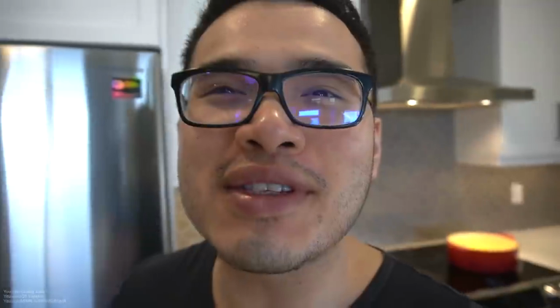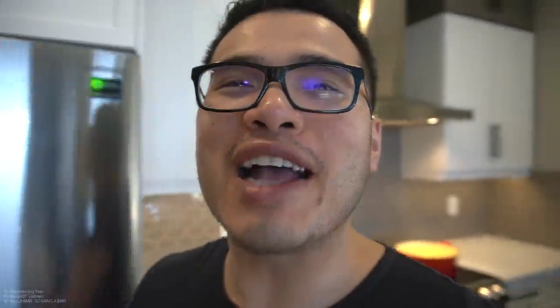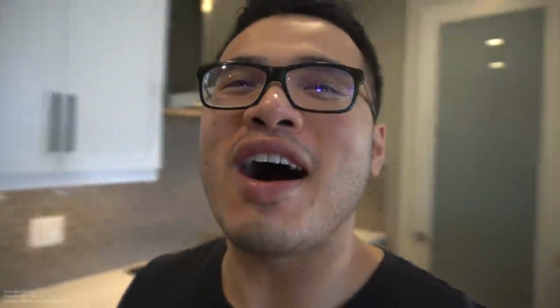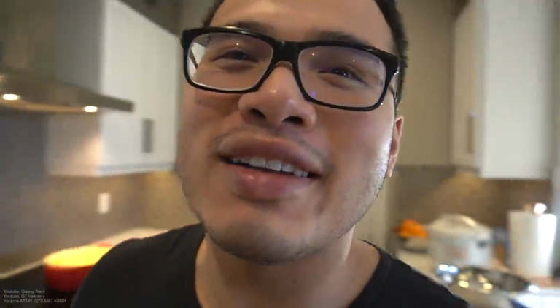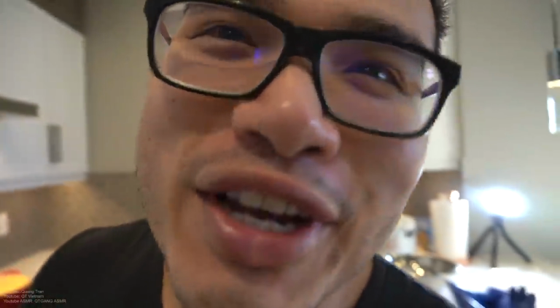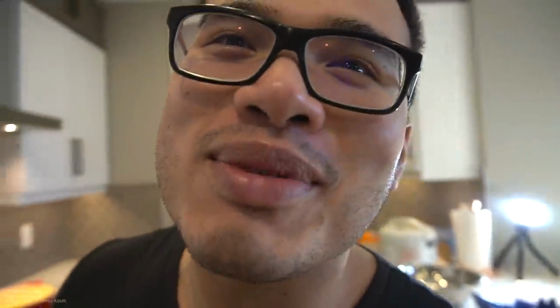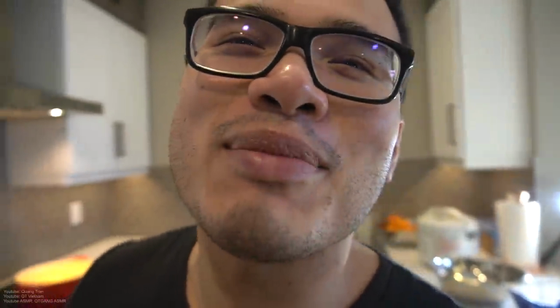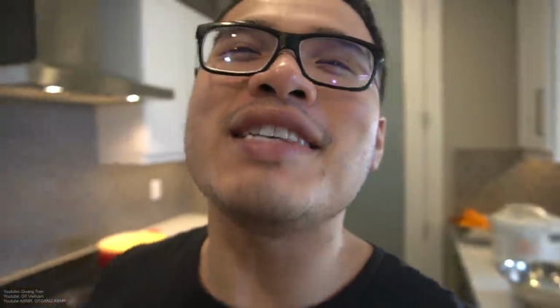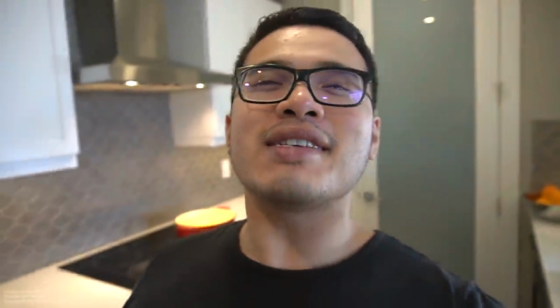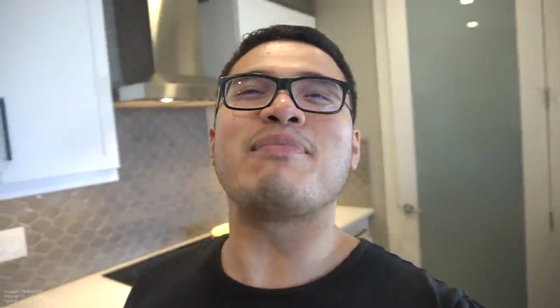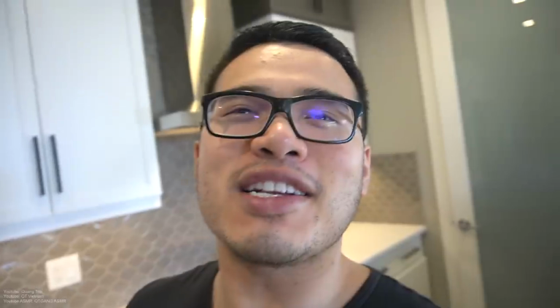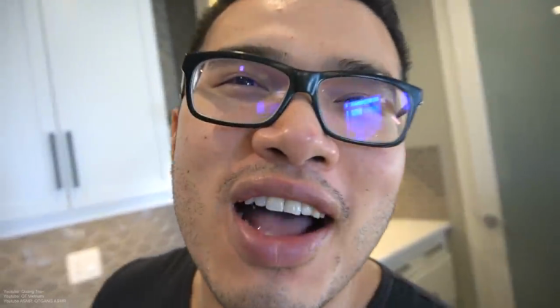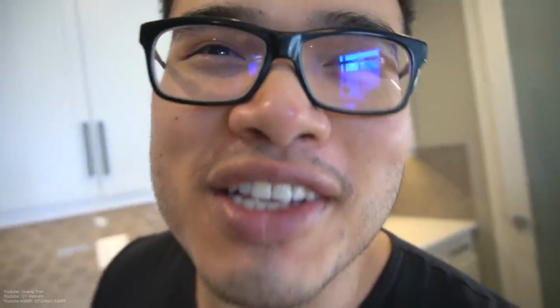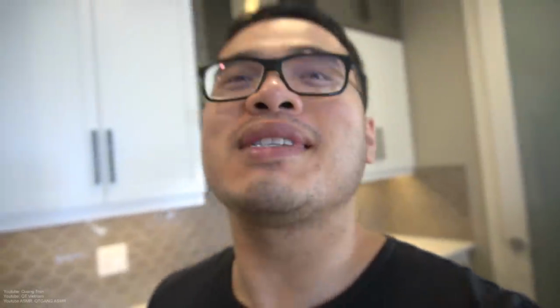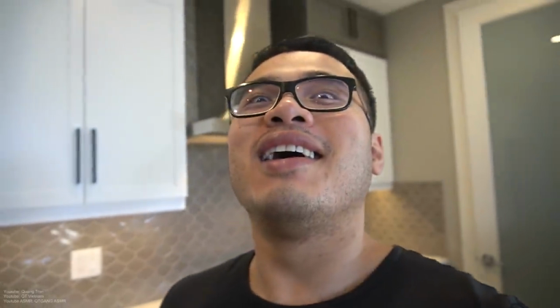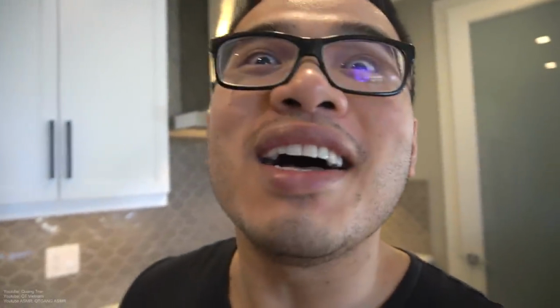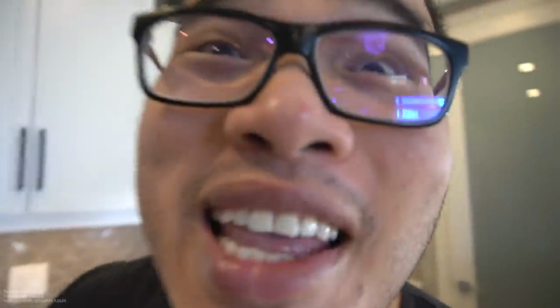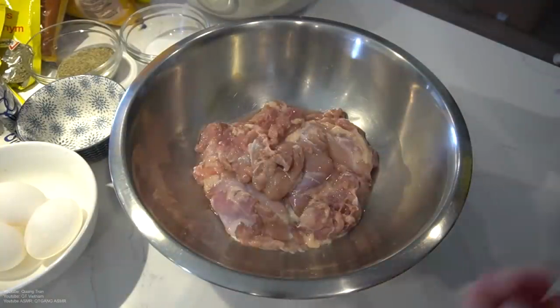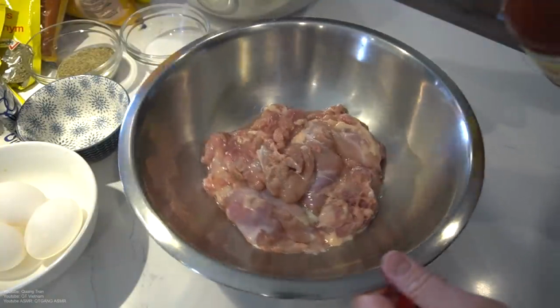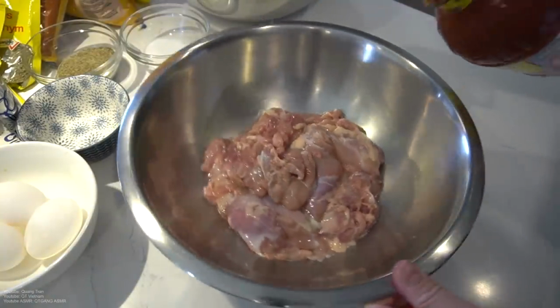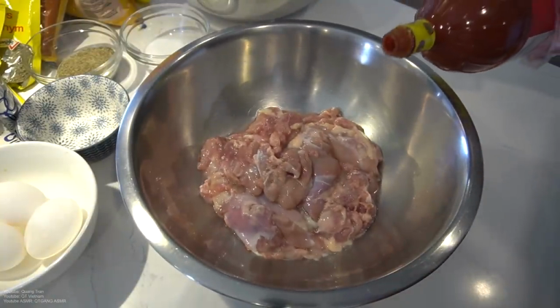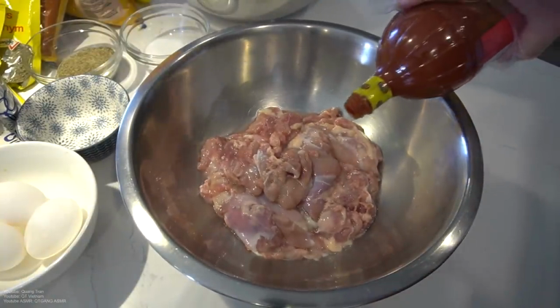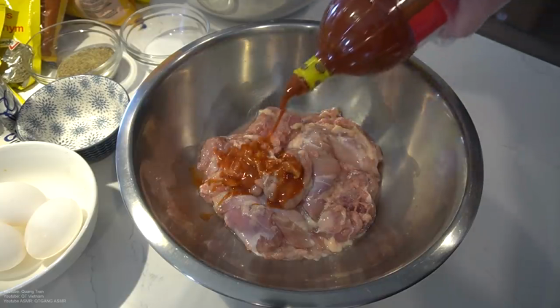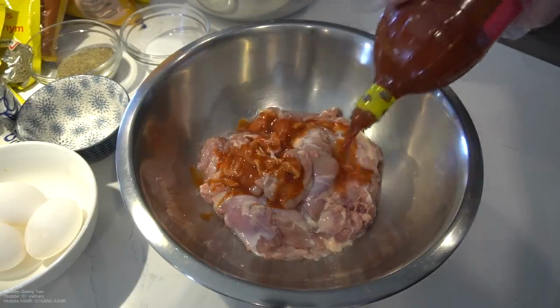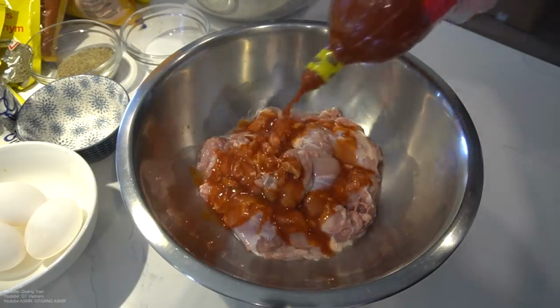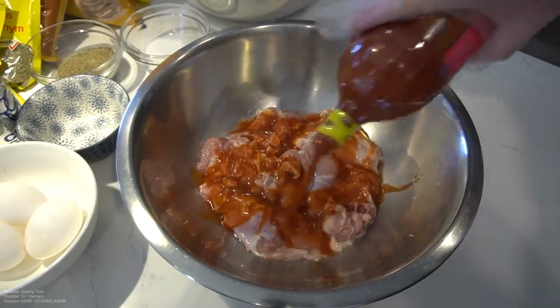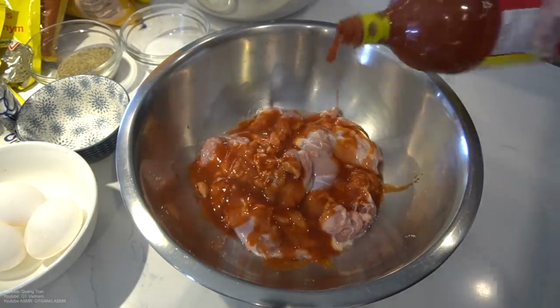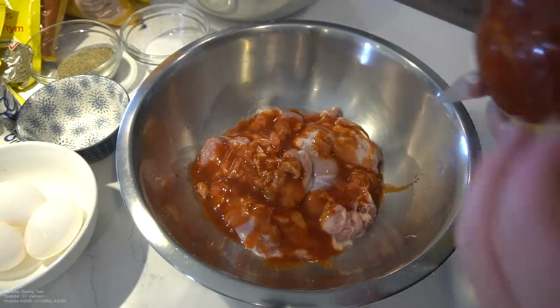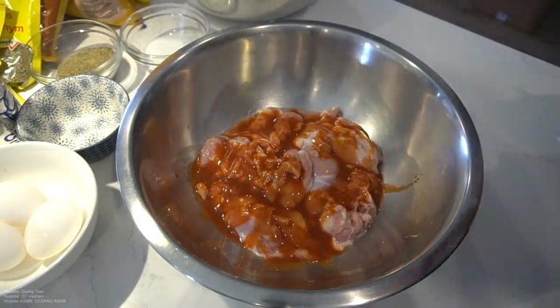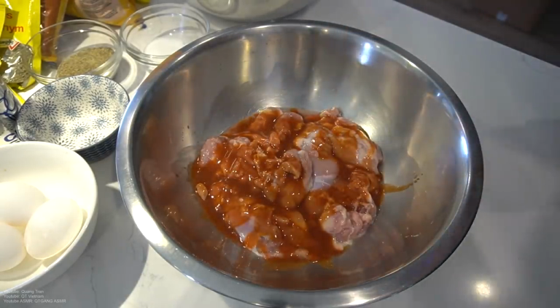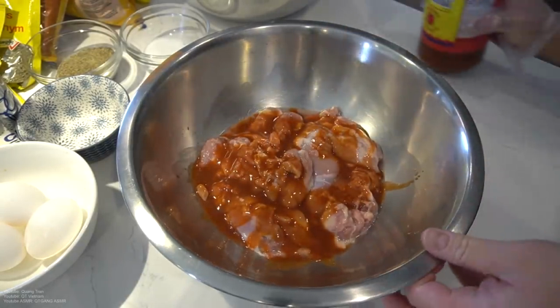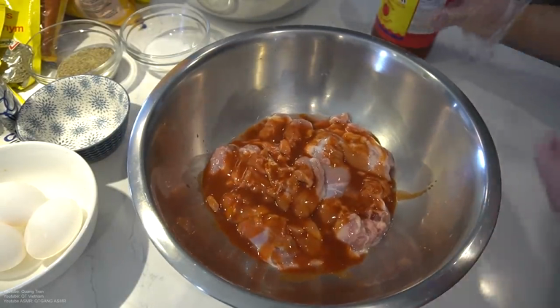Craving some Nashville hot chicken strips, guys. Let me show you how easy it is to make the best Nashville hot chicken strips ever. Usually I do this with chicken breasts, but today I feel like I want to do it with some thighs. So, ten thighs here.